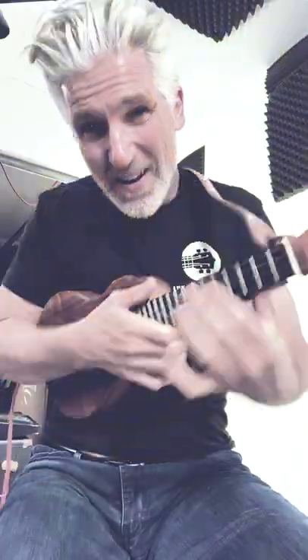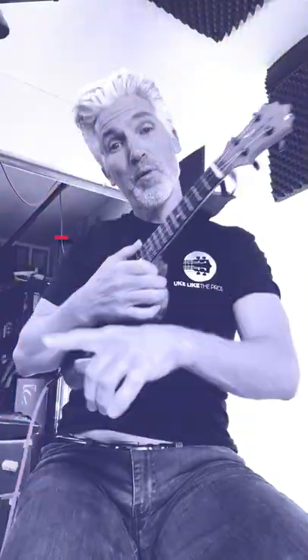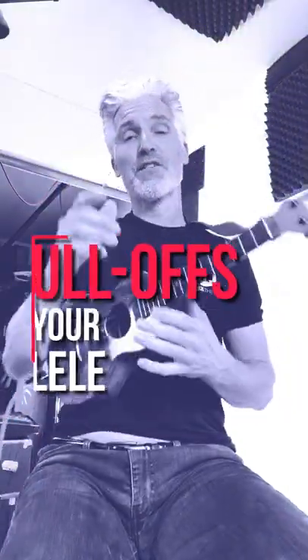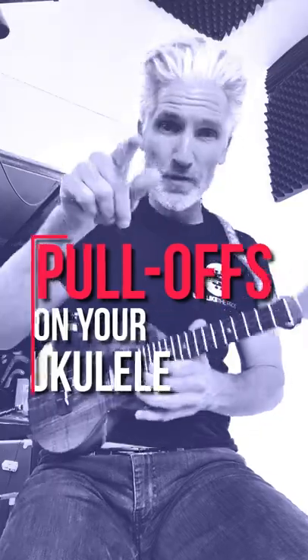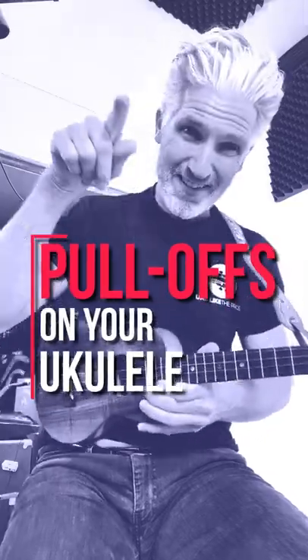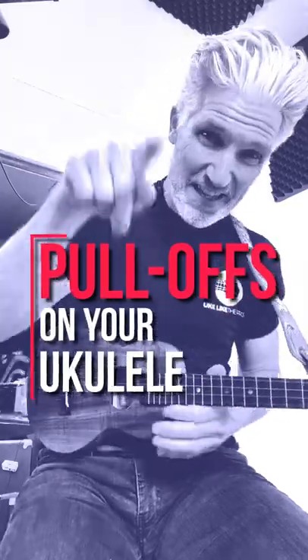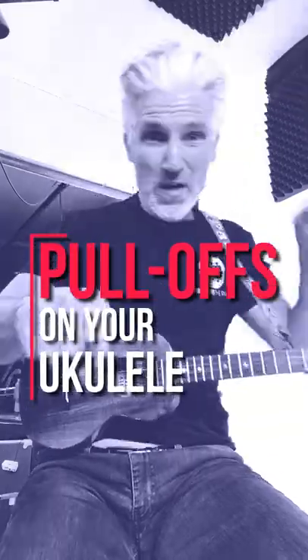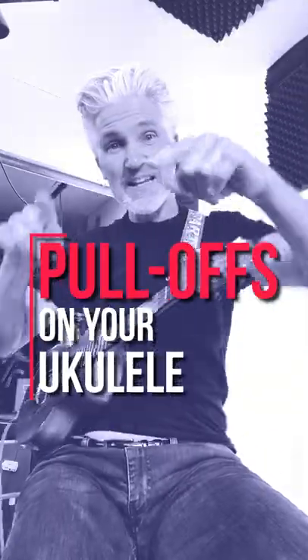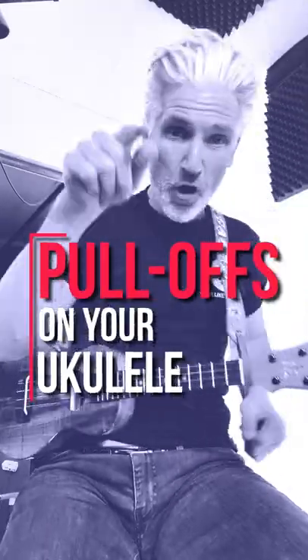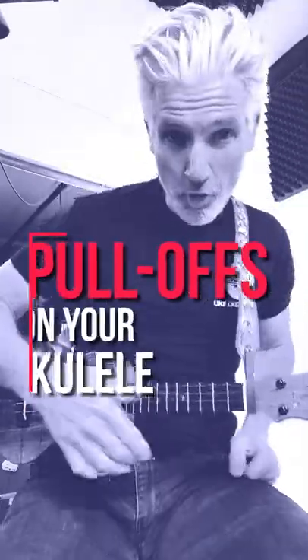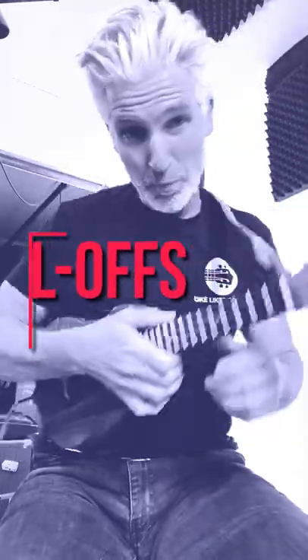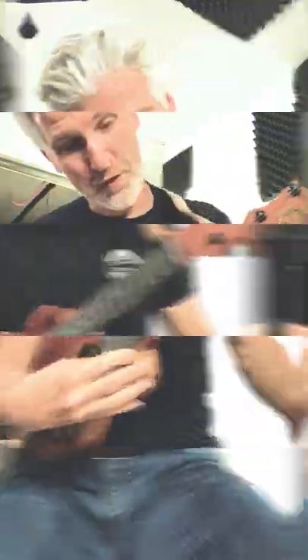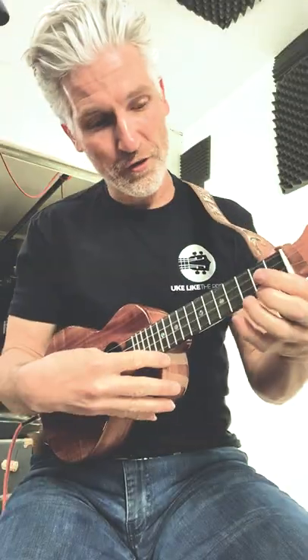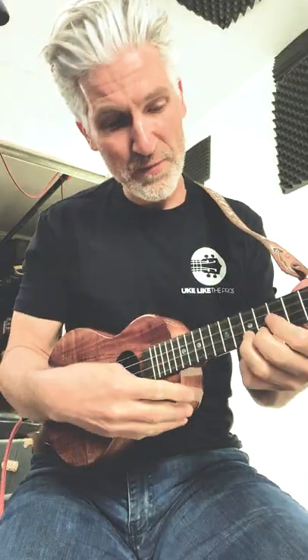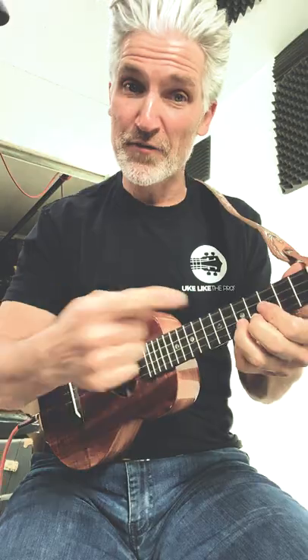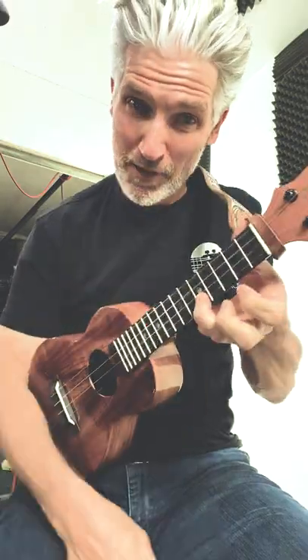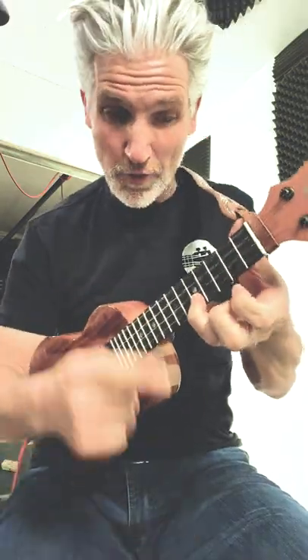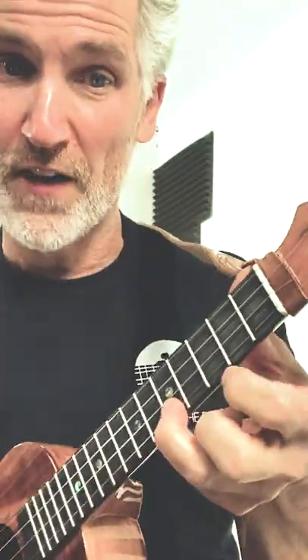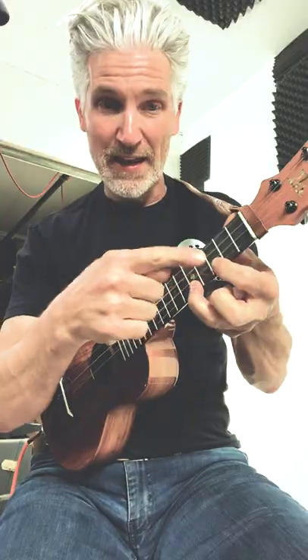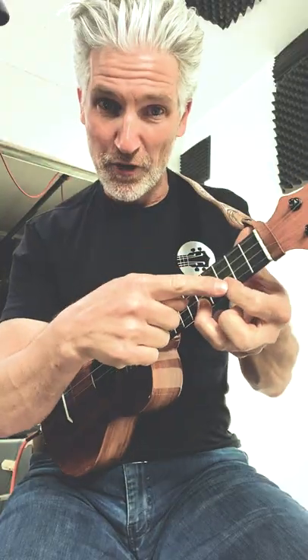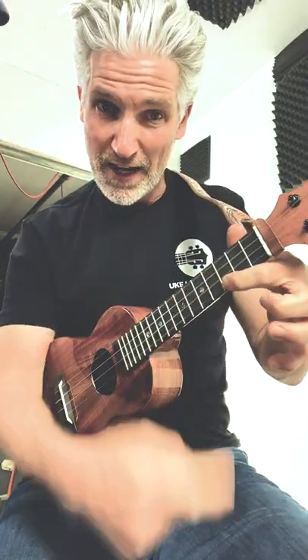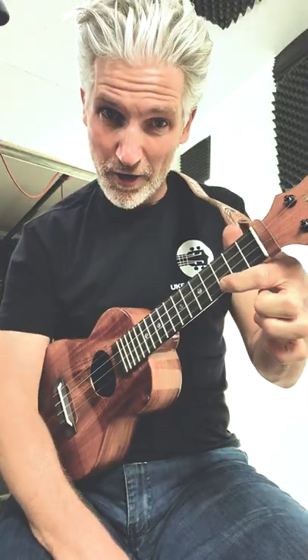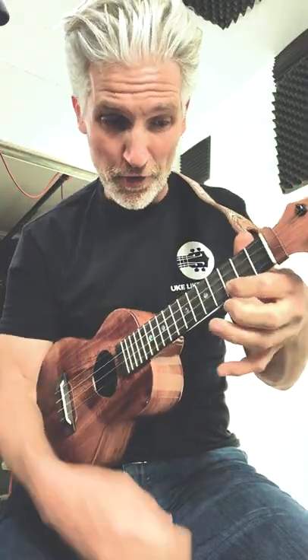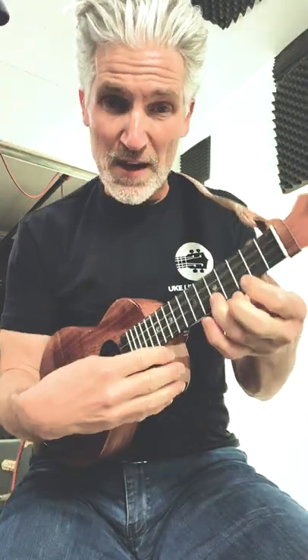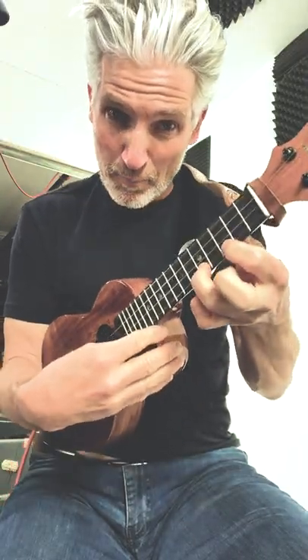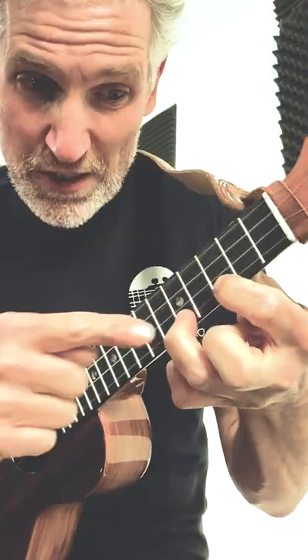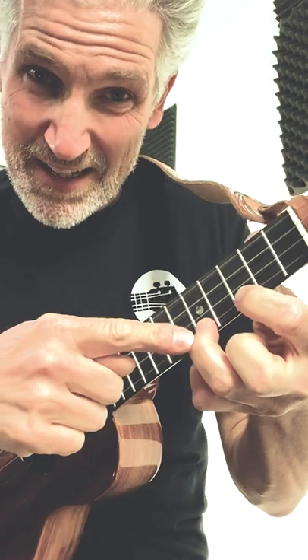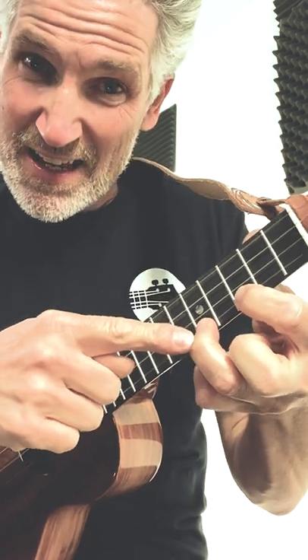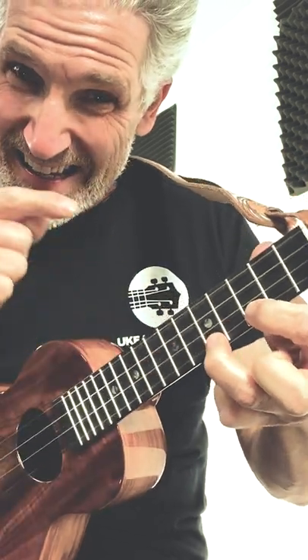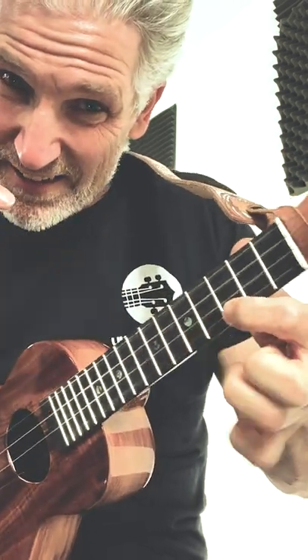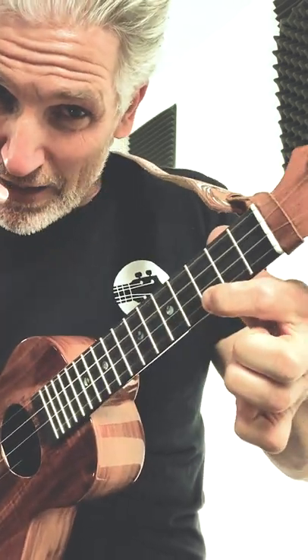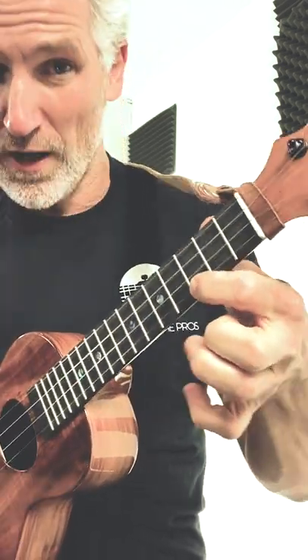The pull-off is a really important technique you need to know for your playing. Start on the first string, fifth fret — that's a D note — with your third finger, and have your first finger down on the third fret. You're going to push in and snap that string right off your finger.